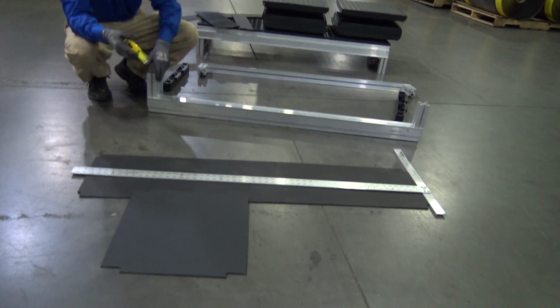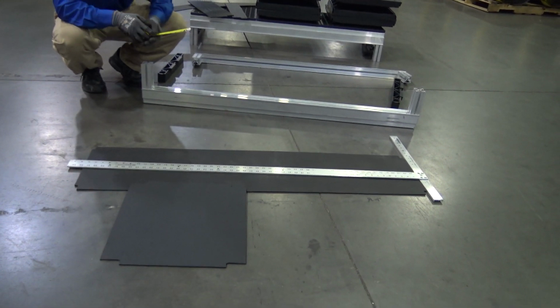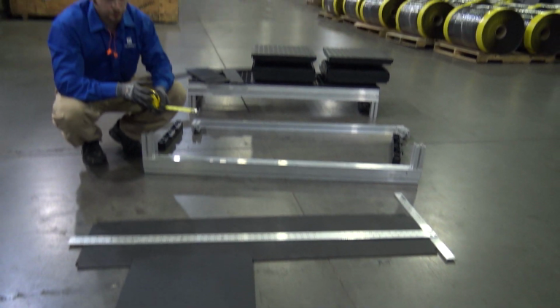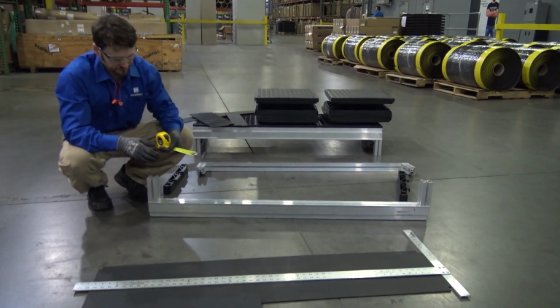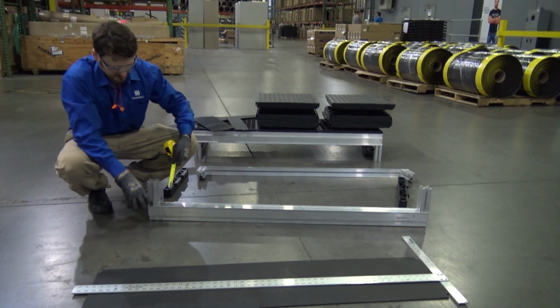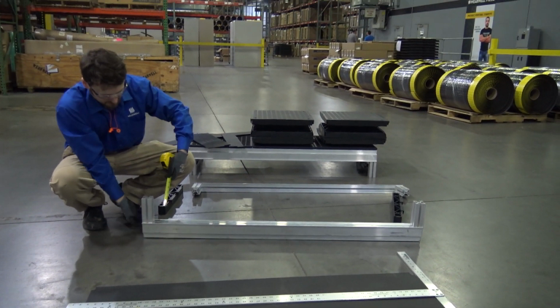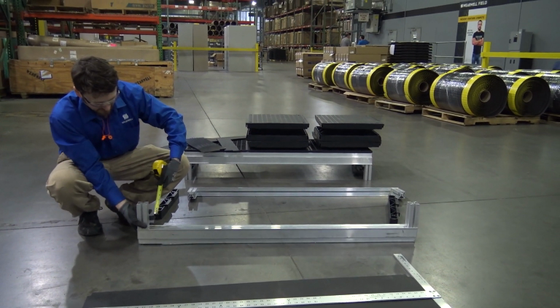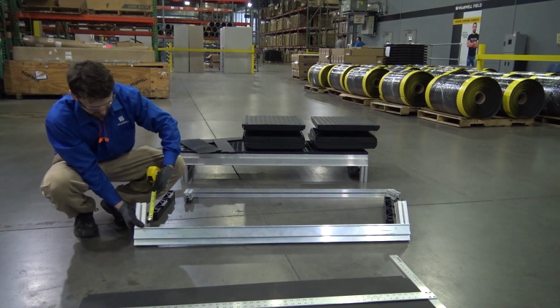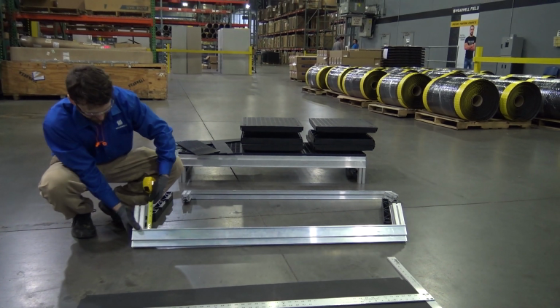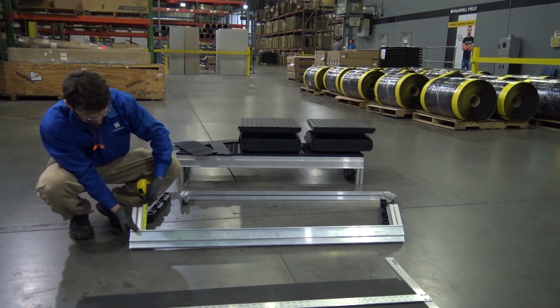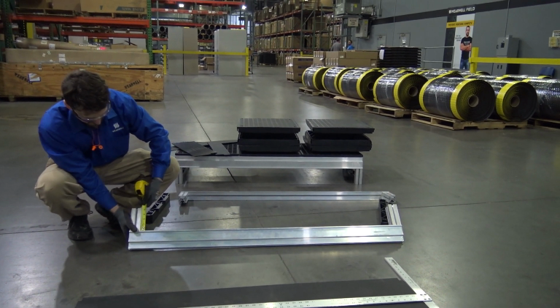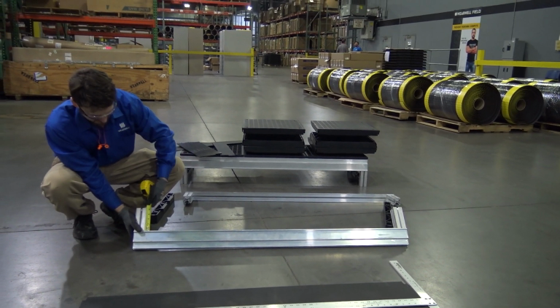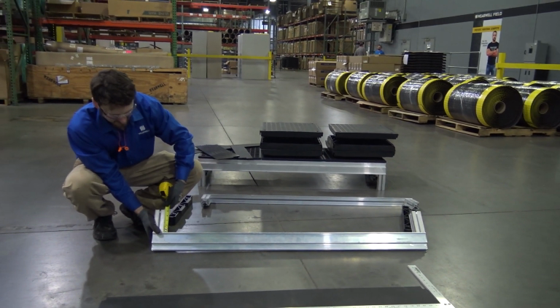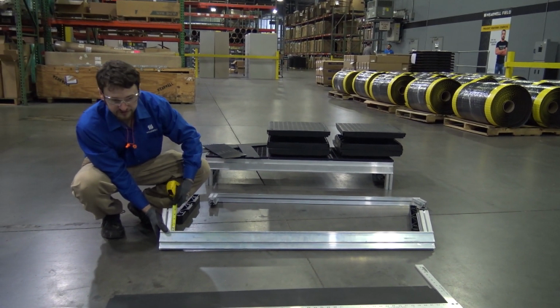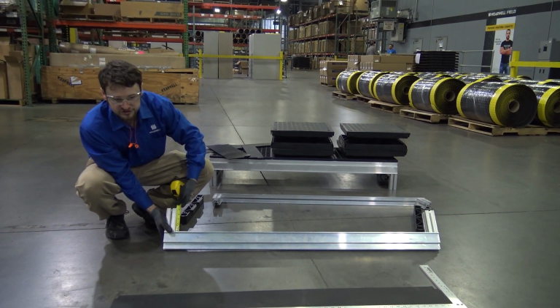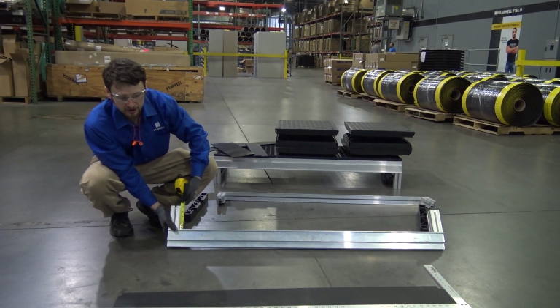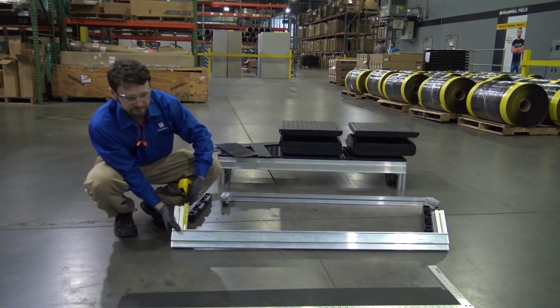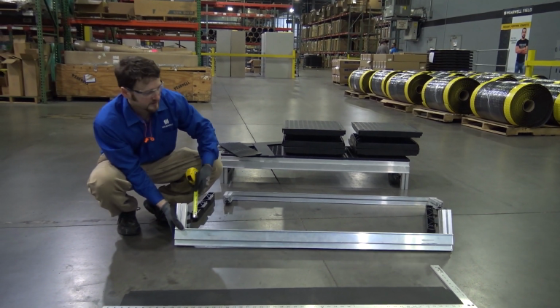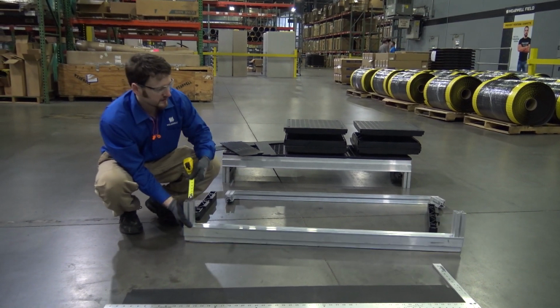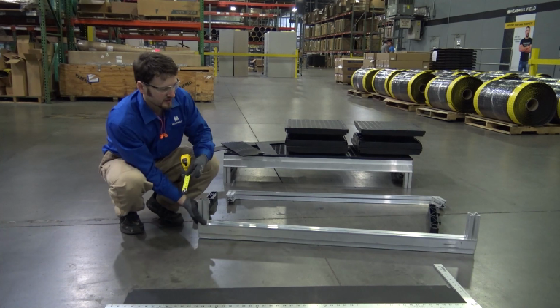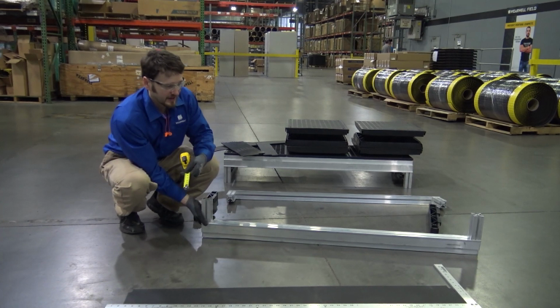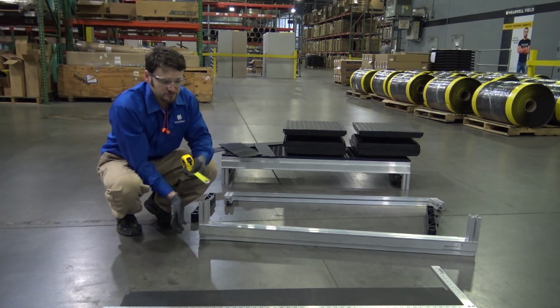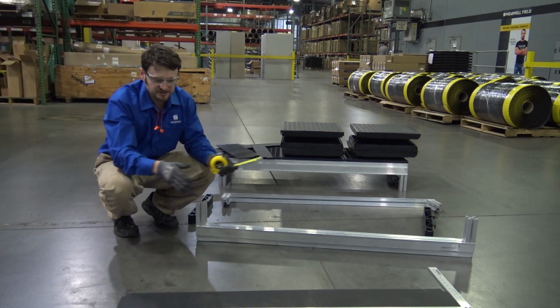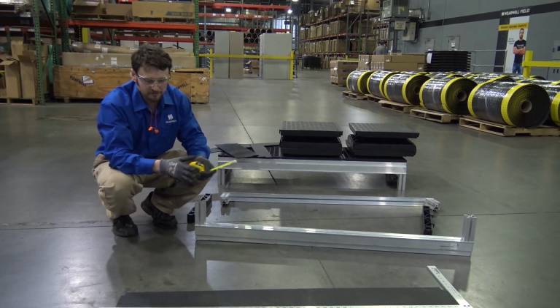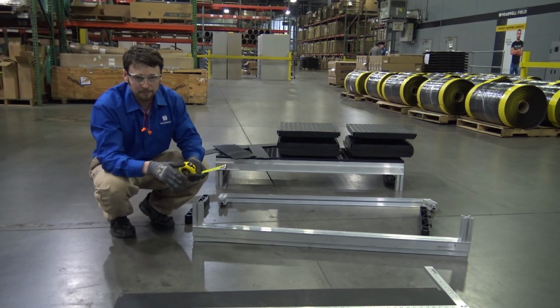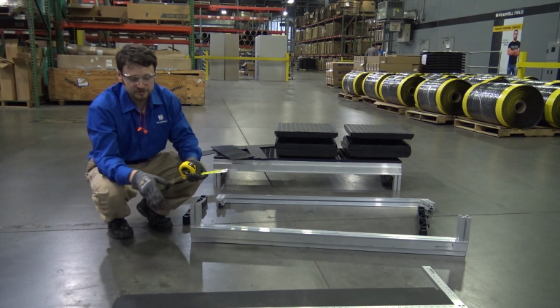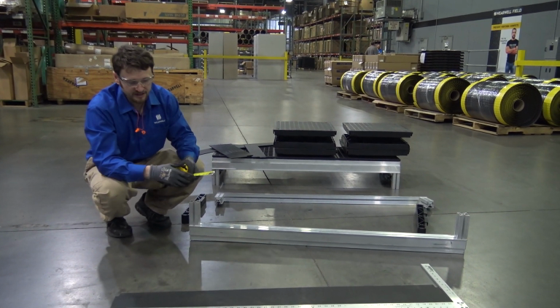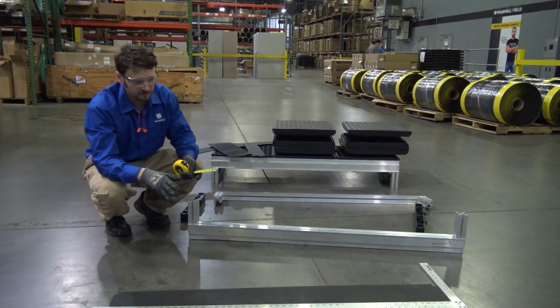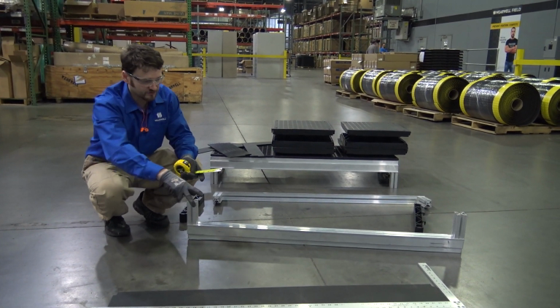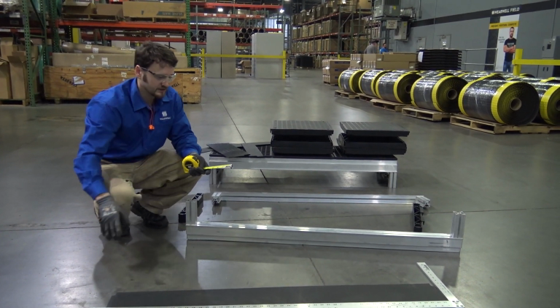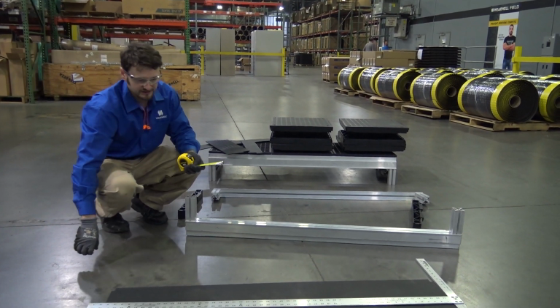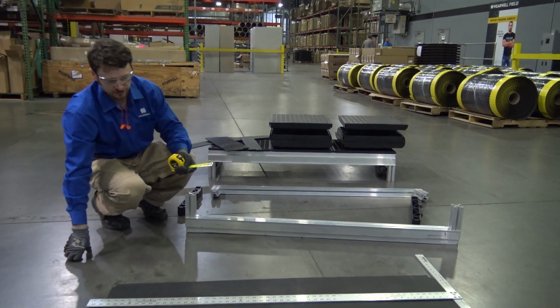First thing you do is measure the height of your leg. These legs are 5 inches tall. That measurement is going to determine how much you can cut off of these skirts.